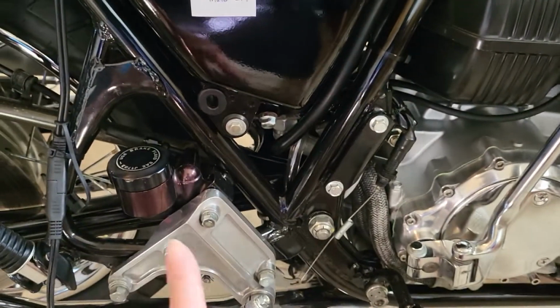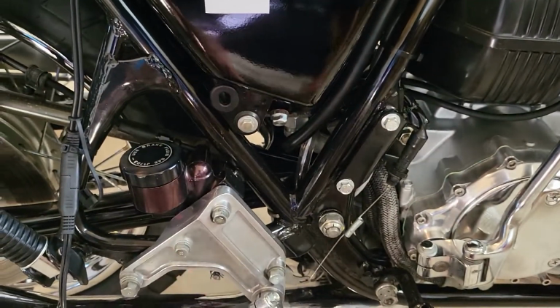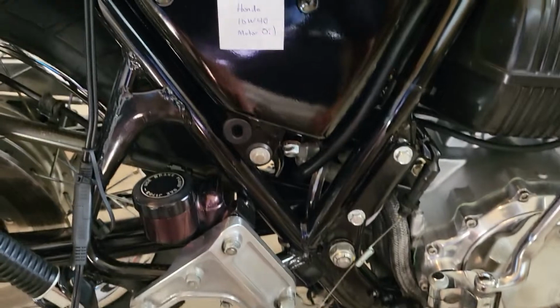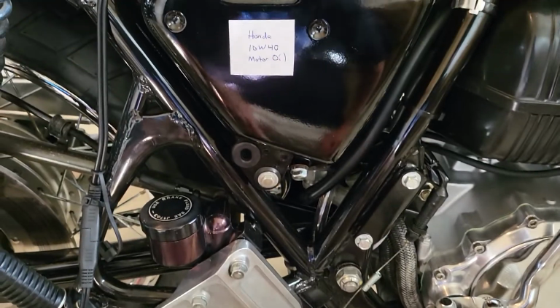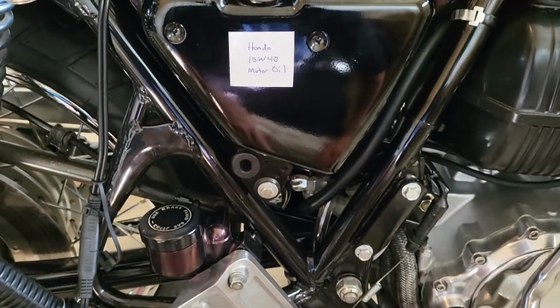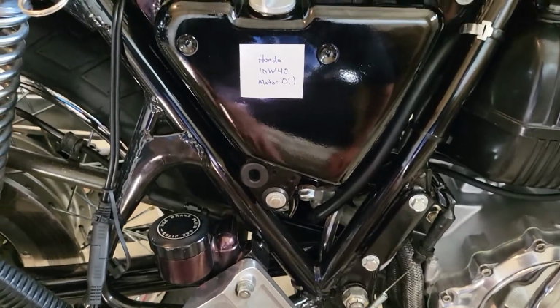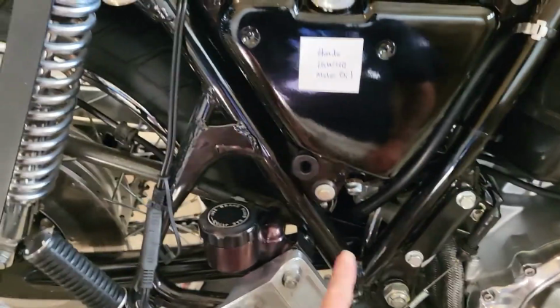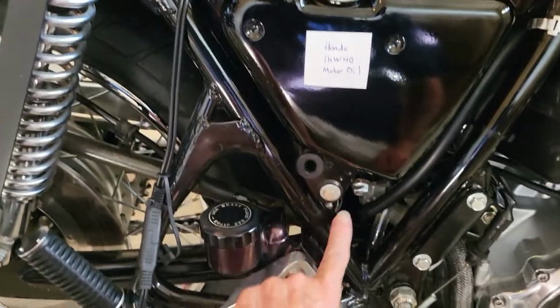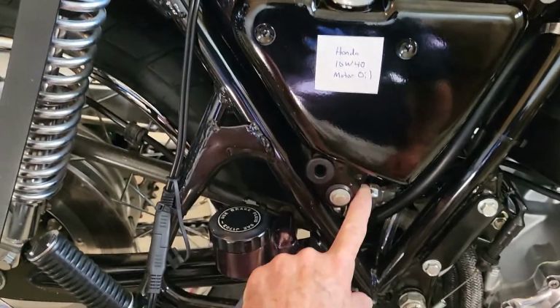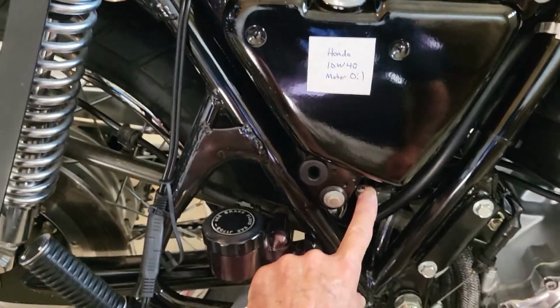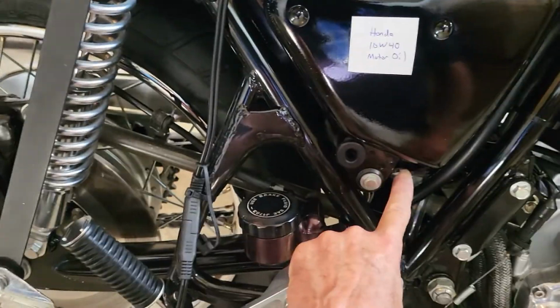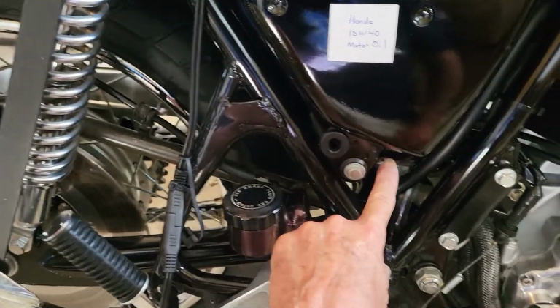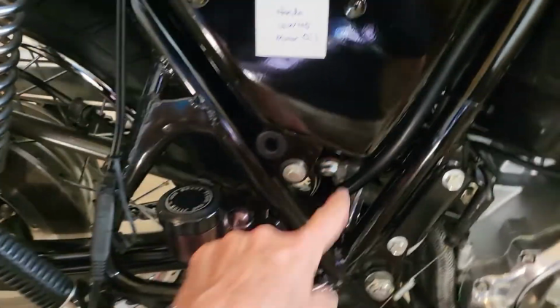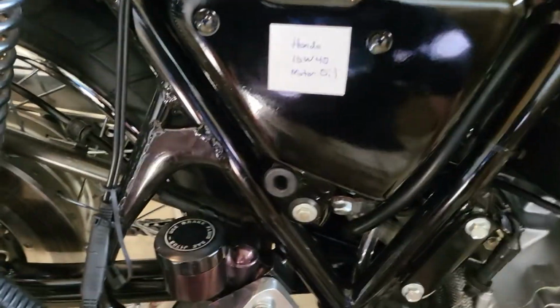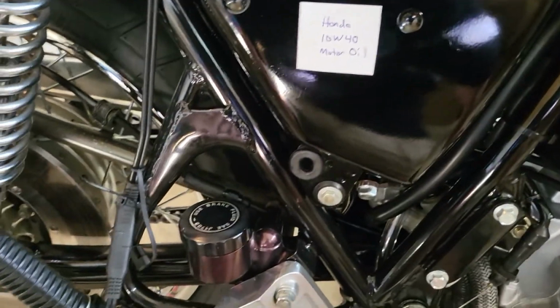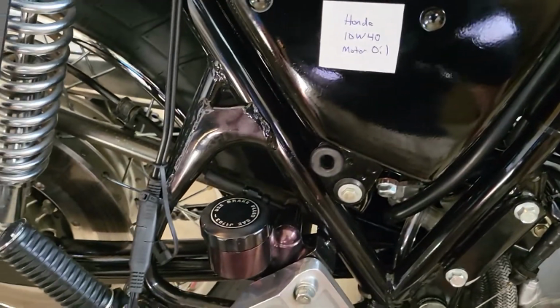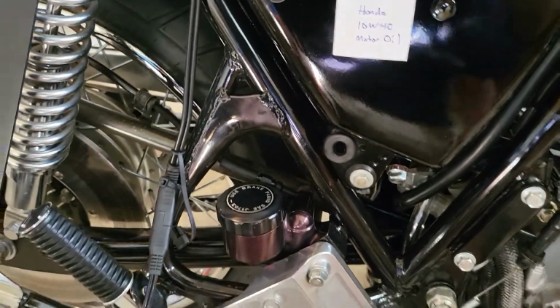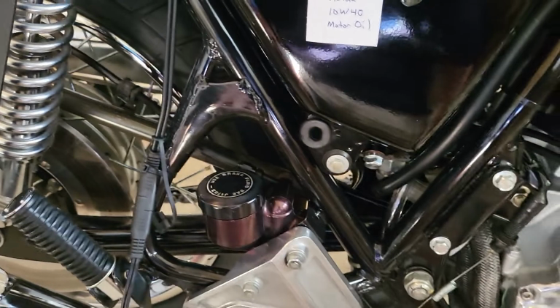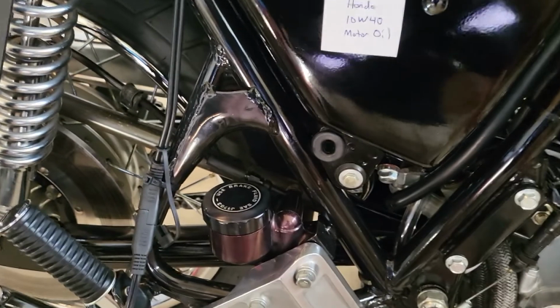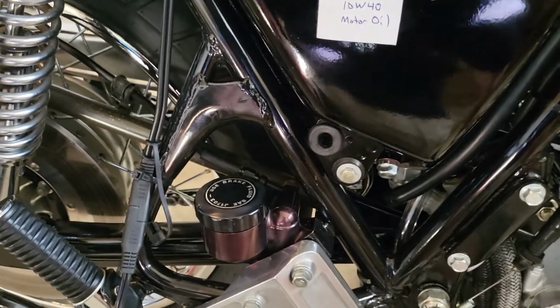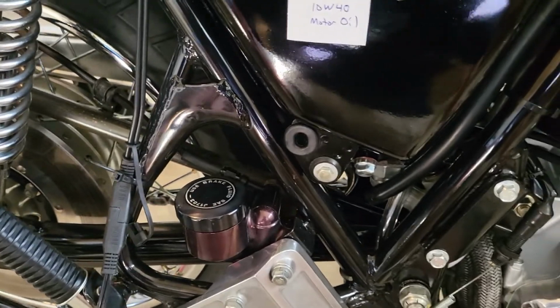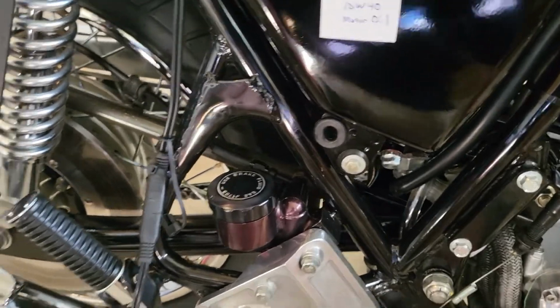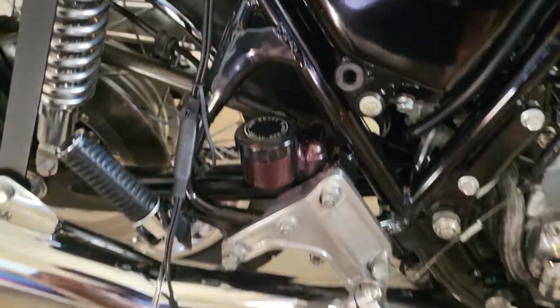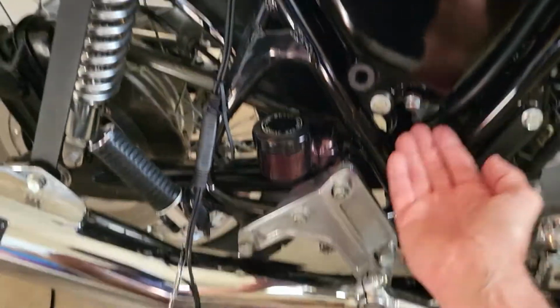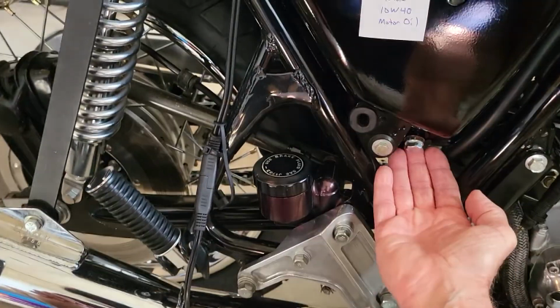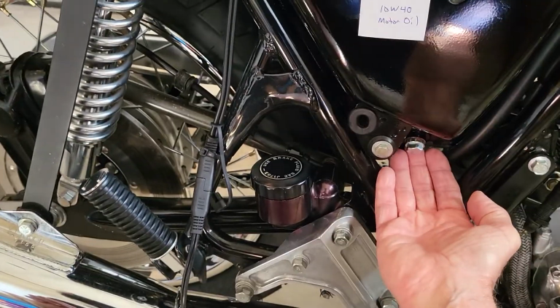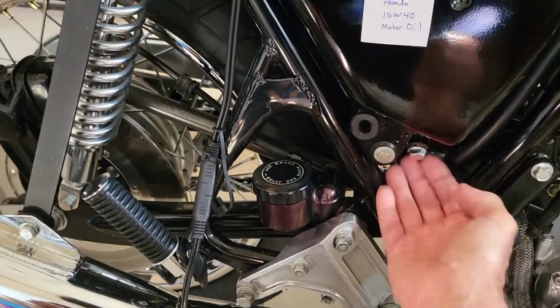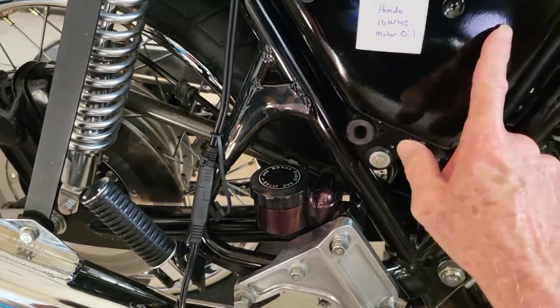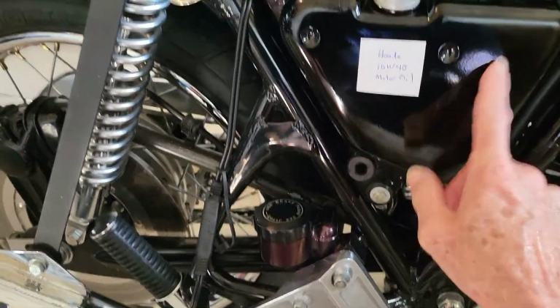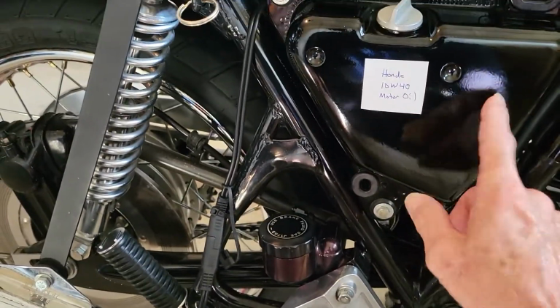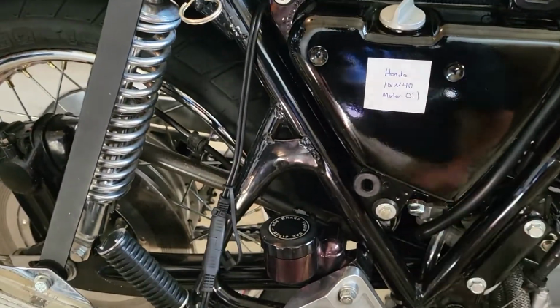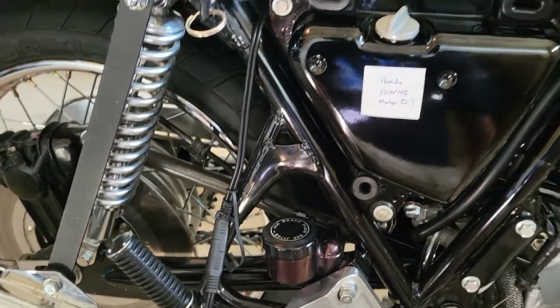Curiously, it has two drain plugs — one here and one on the bottom of the engine. So when you change the oil, you have to use both drain plugs and put a funnel here to empty the contents of the oil tank.